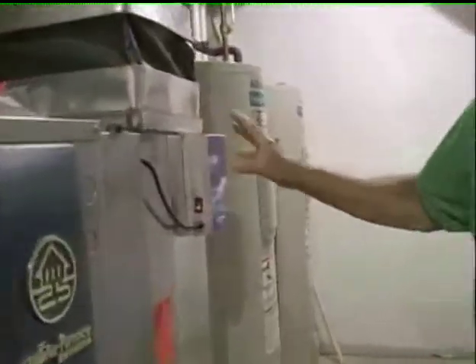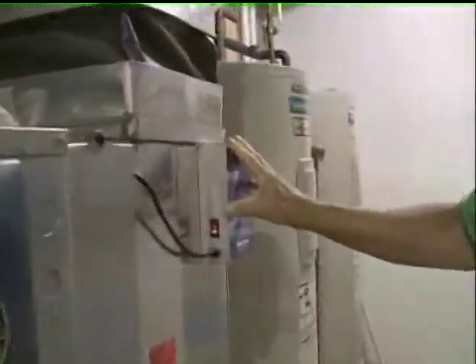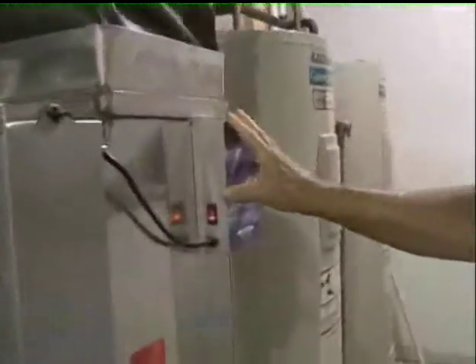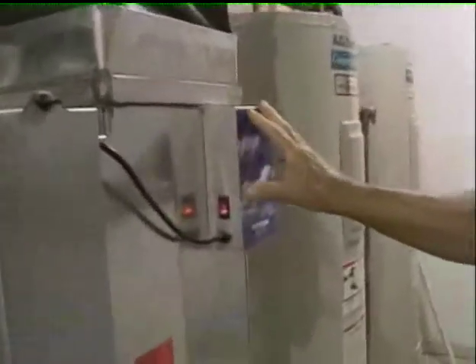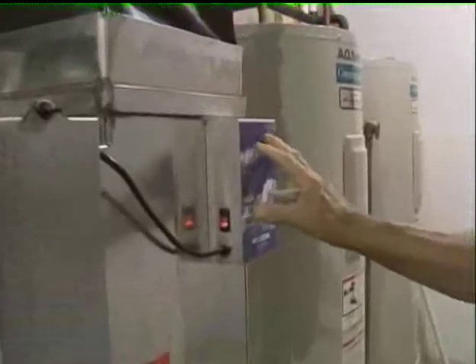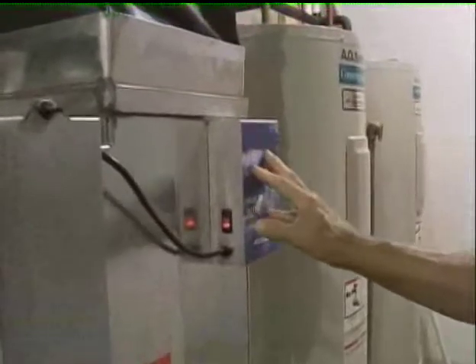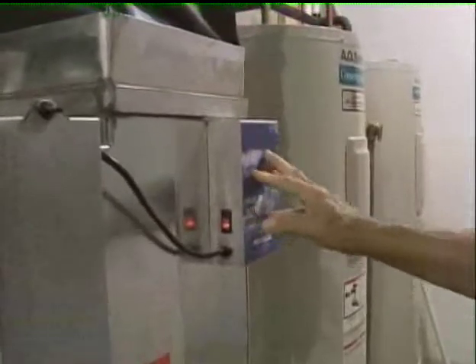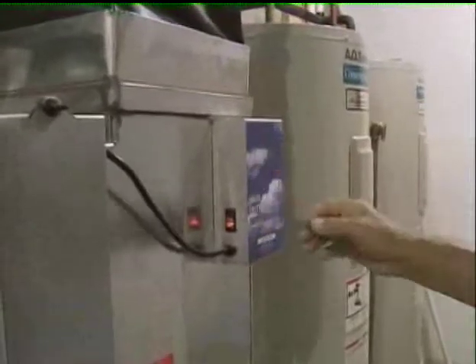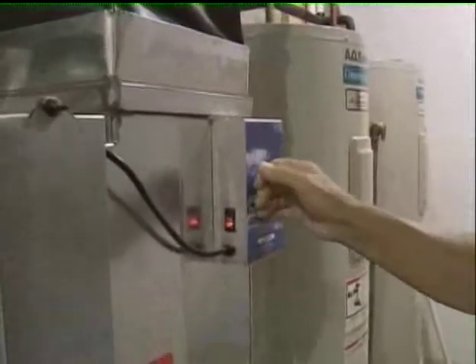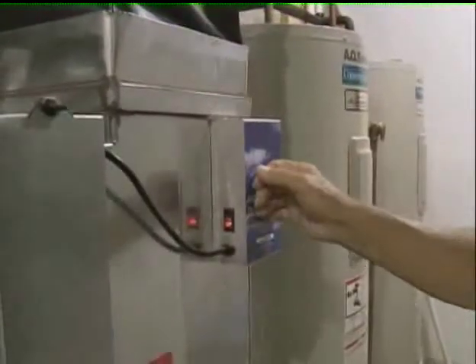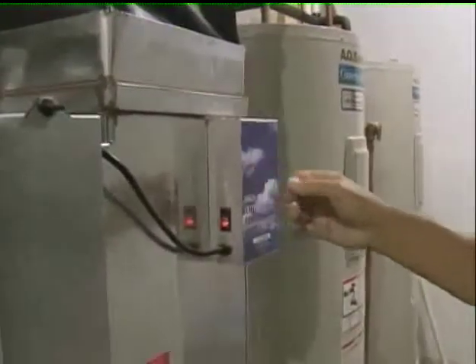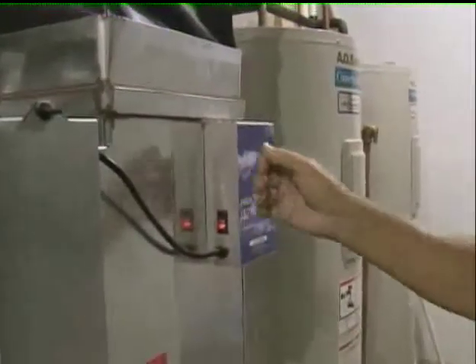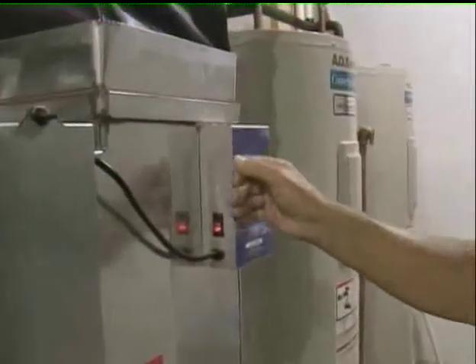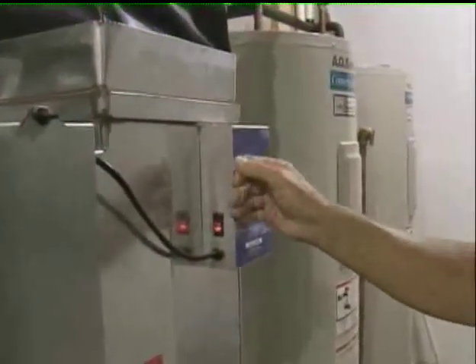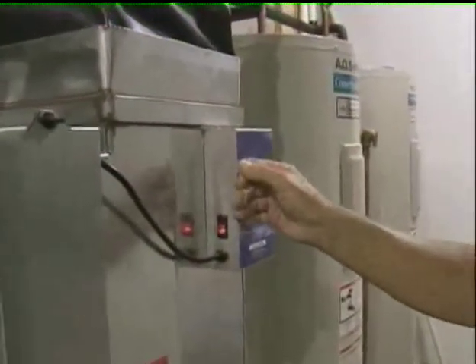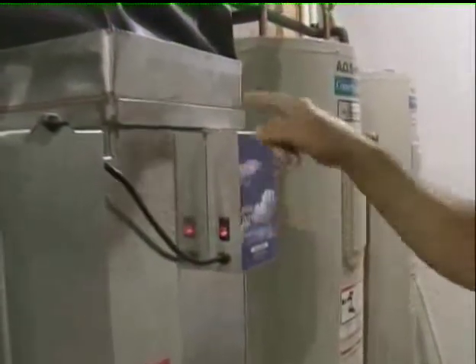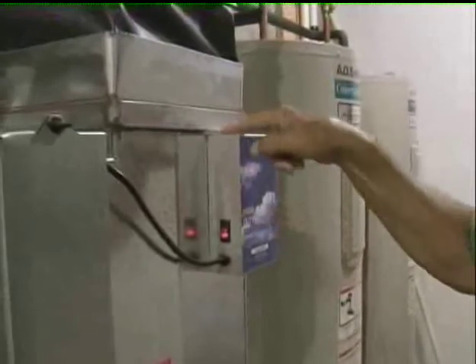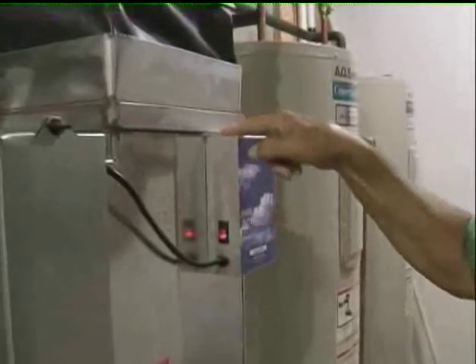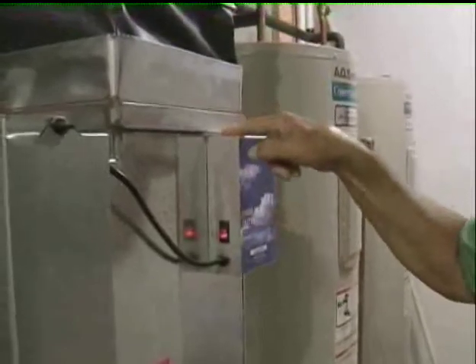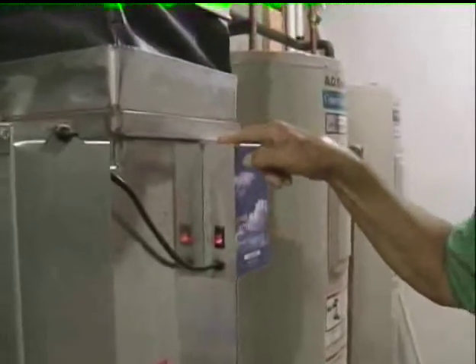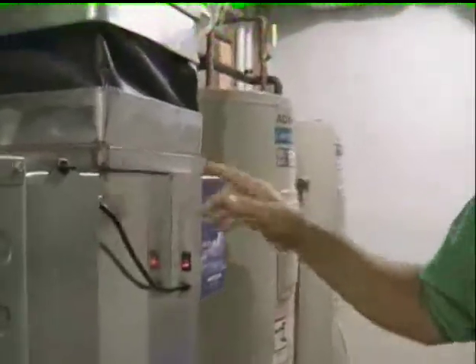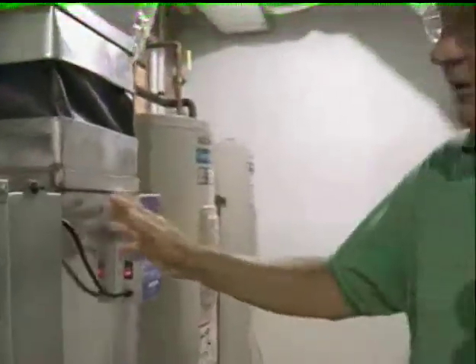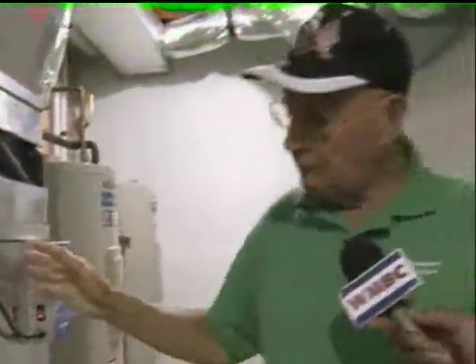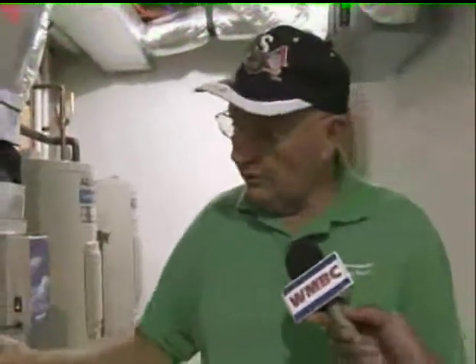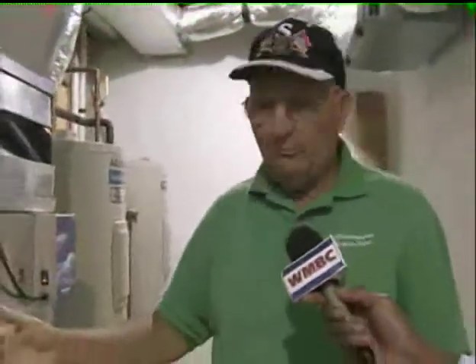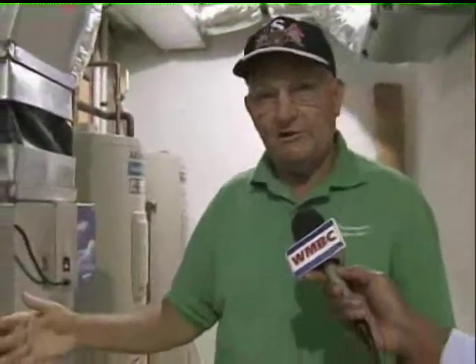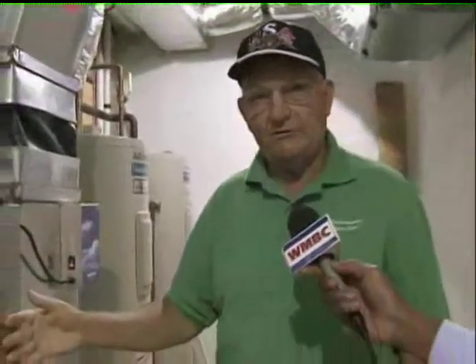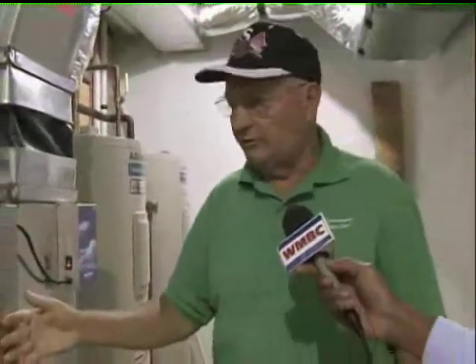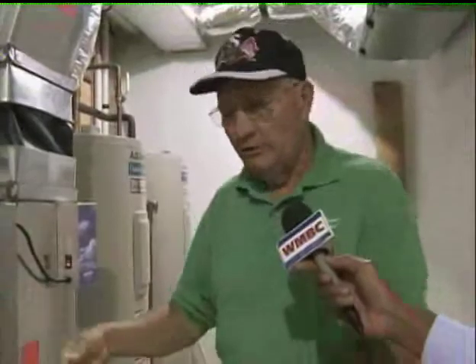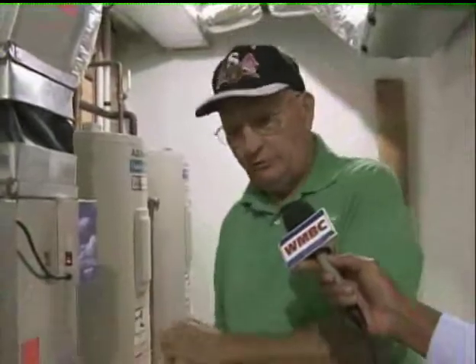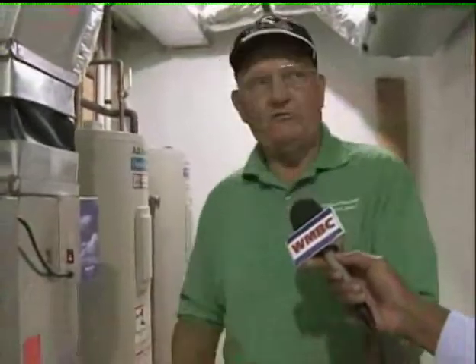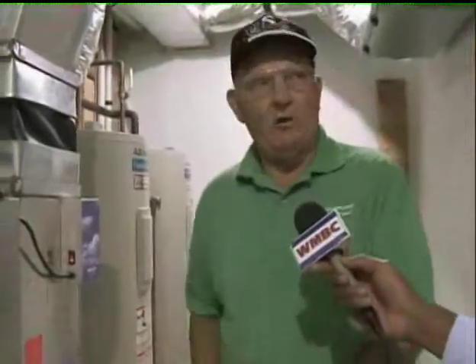This will kill mold, mildew, bacteria. As a matter of fact, if you had anthrax in your house, that would kill the anthrax. Then all of that spore is deposited on this filter, which you then throw away.